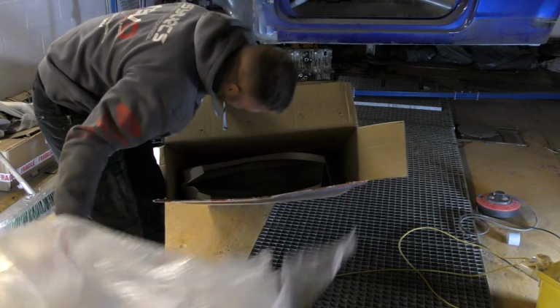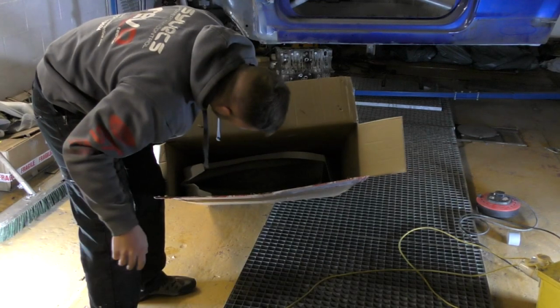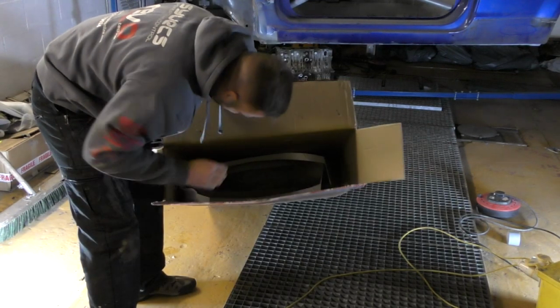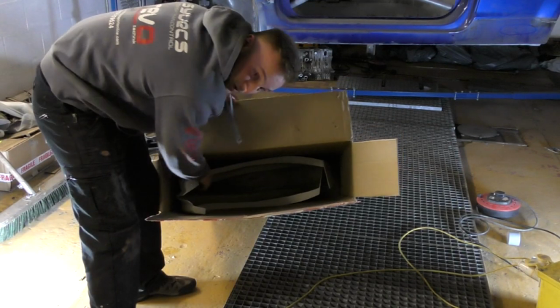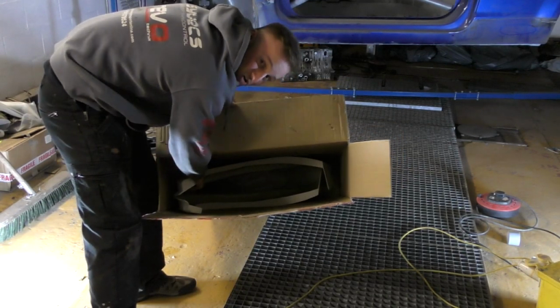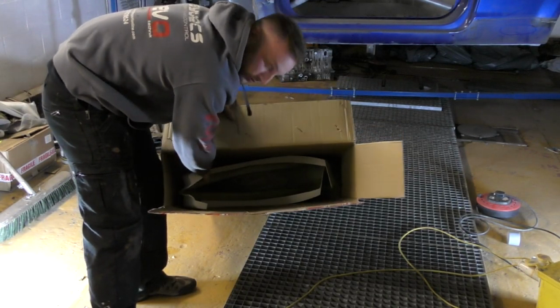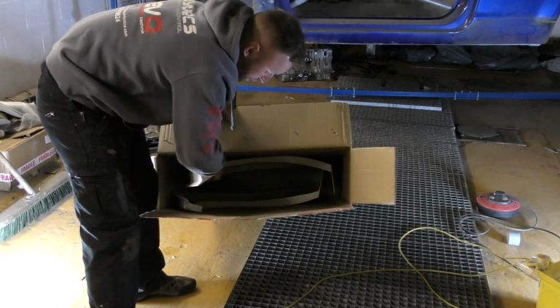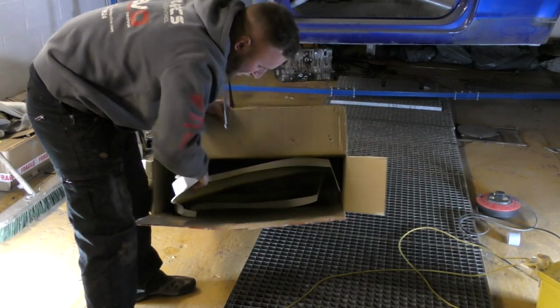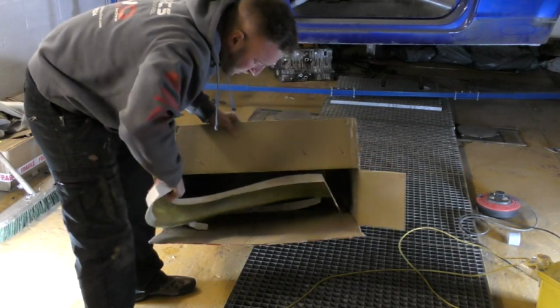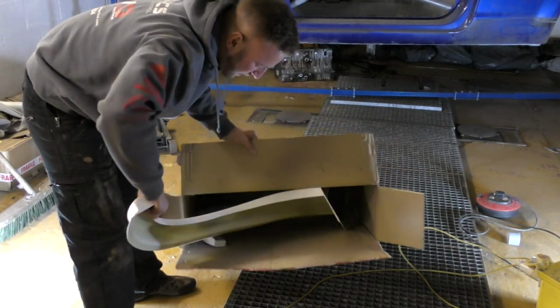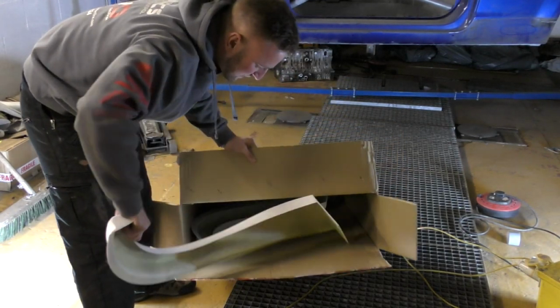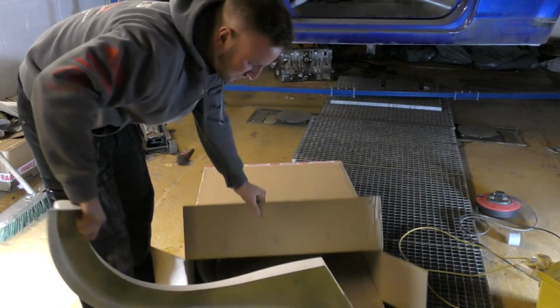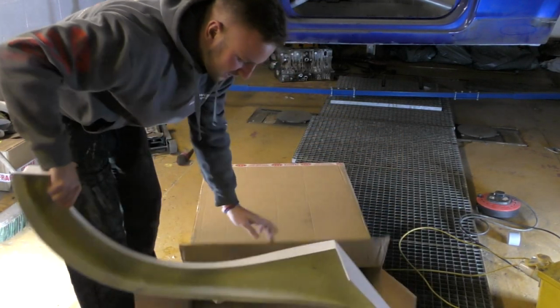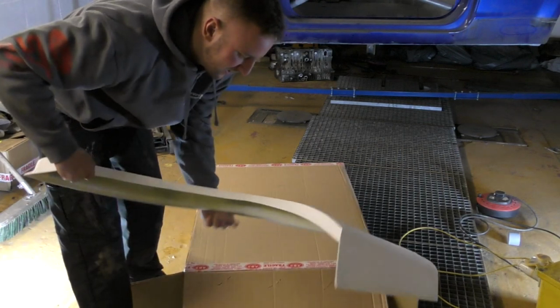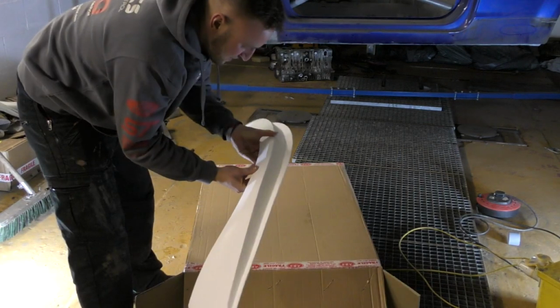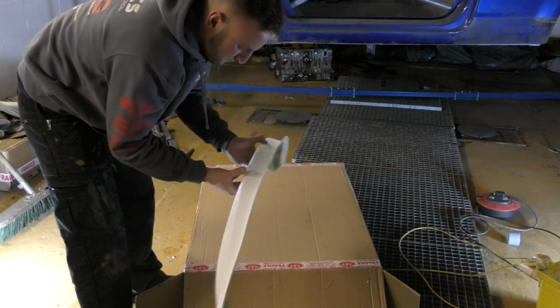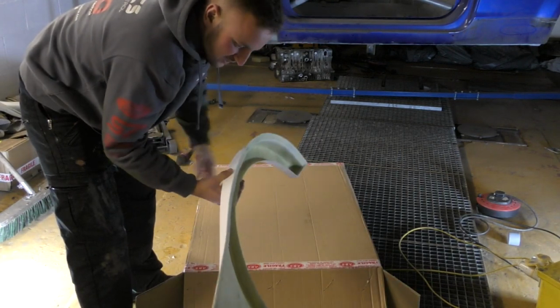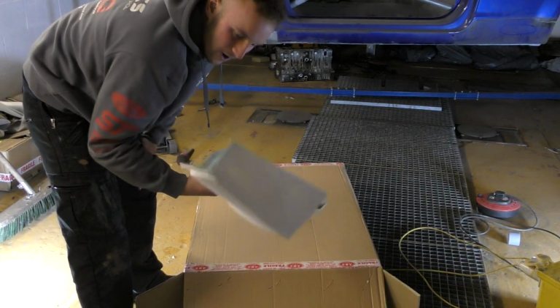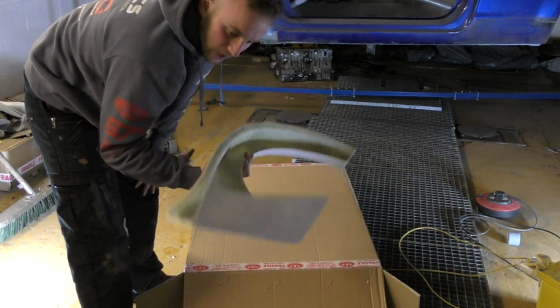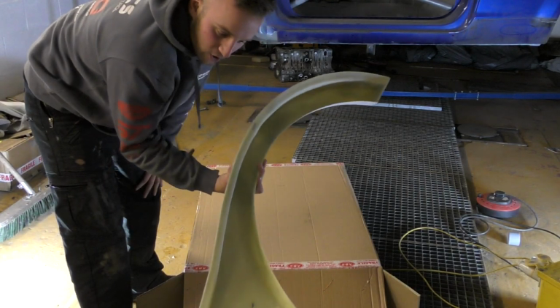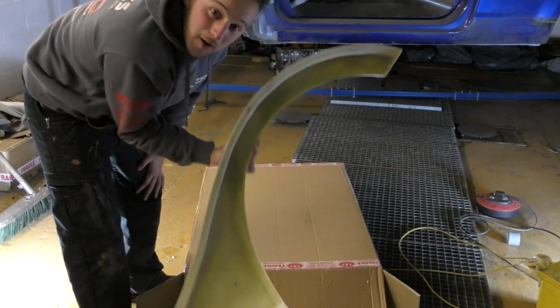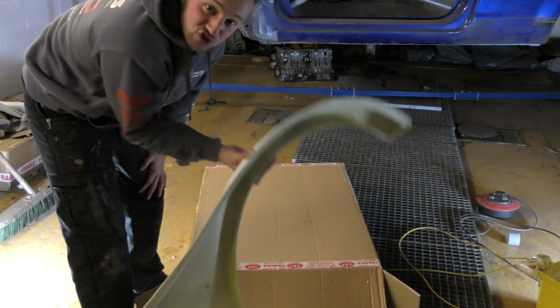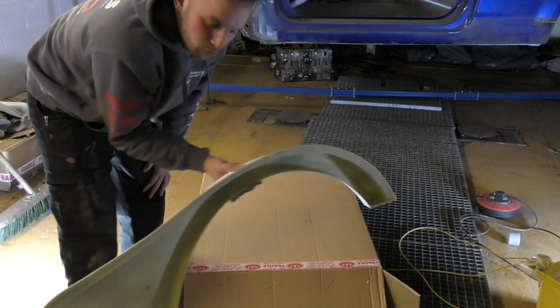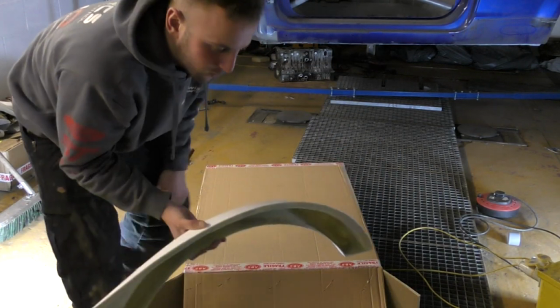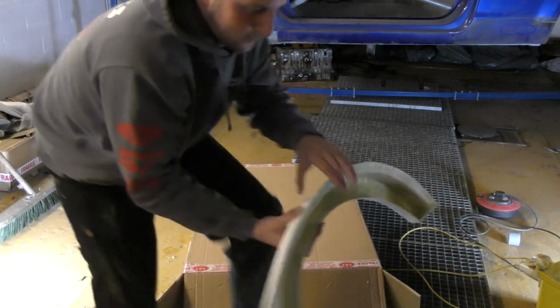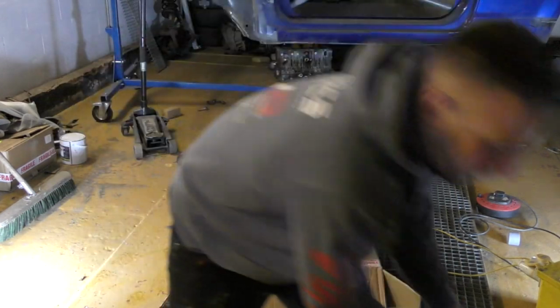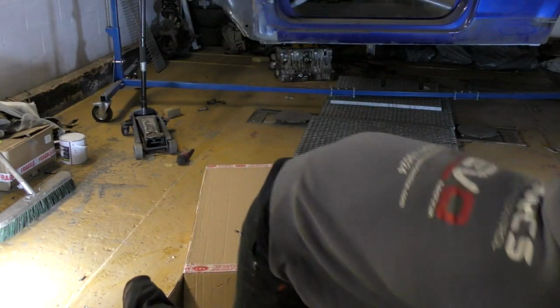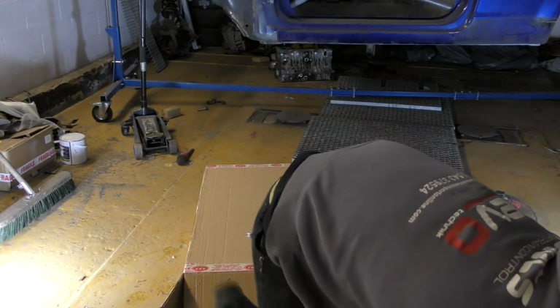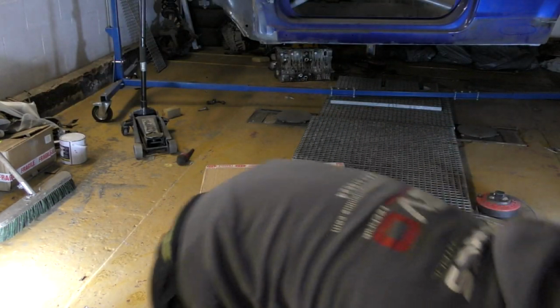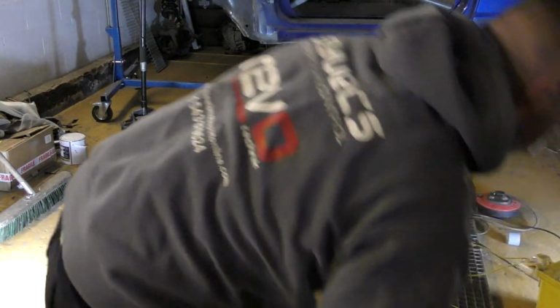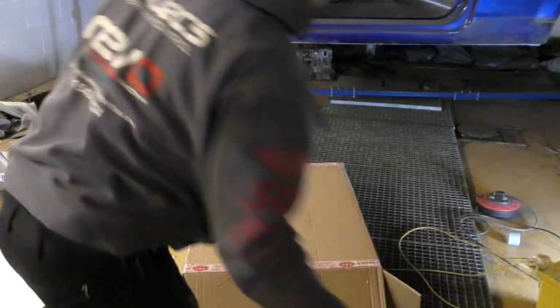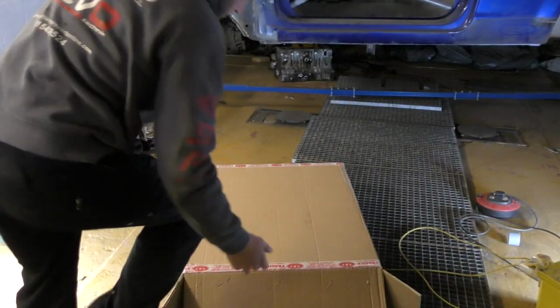We've made some very special arches for a certain race series in the UK. Now they are GRP fiberglass so they're super lightweight. Obviously weight saving is a key thing with this build.